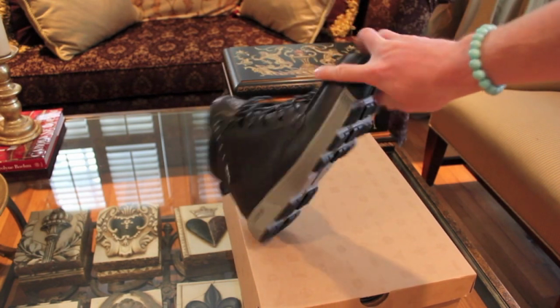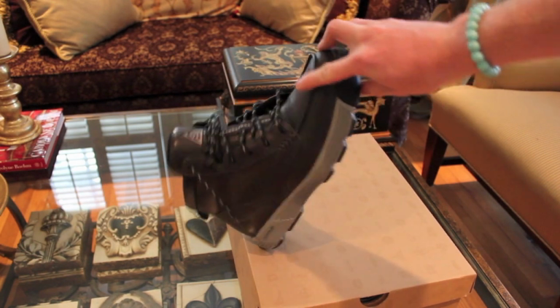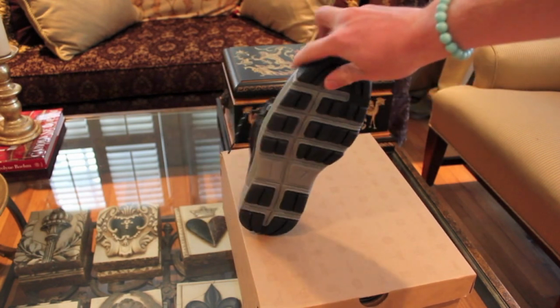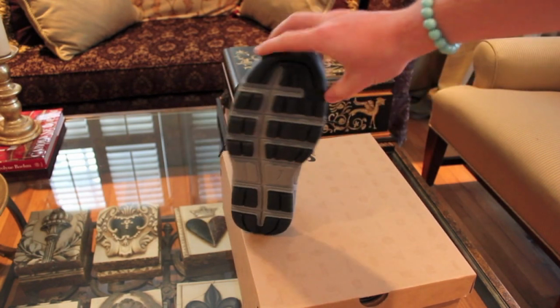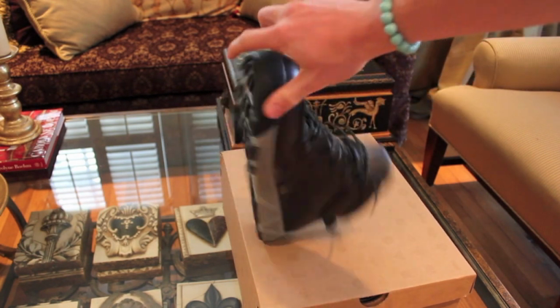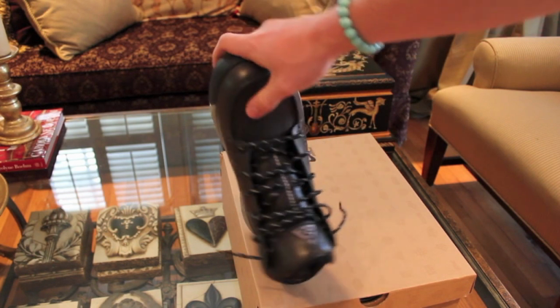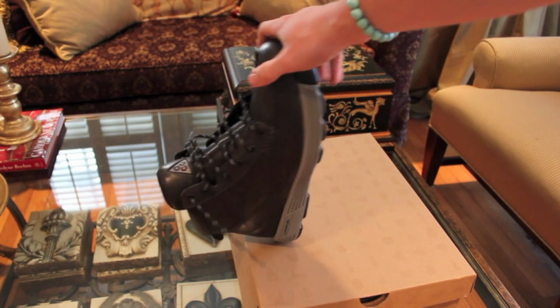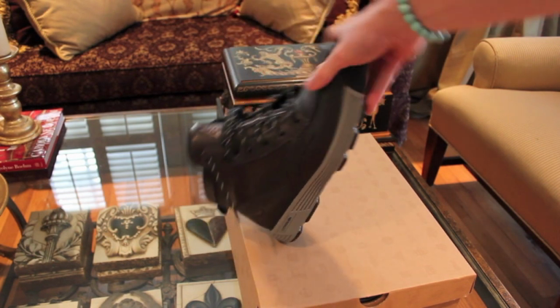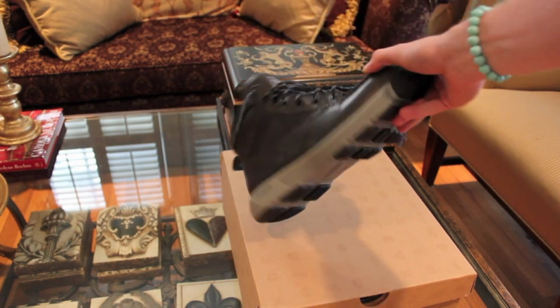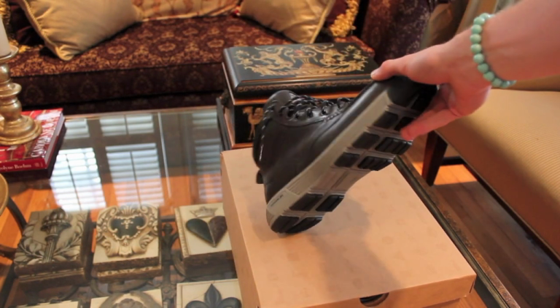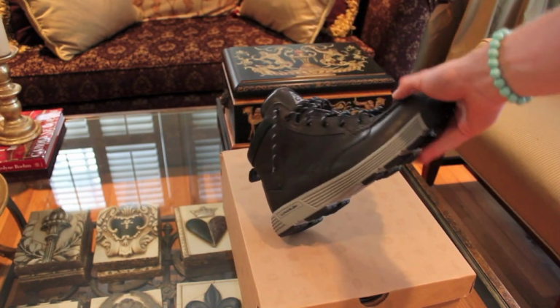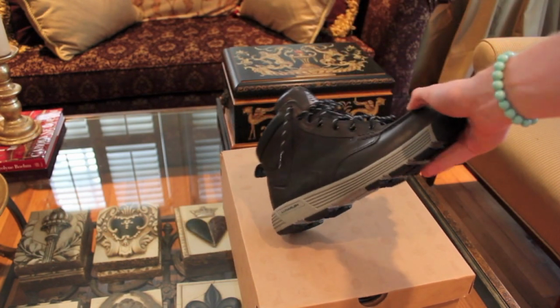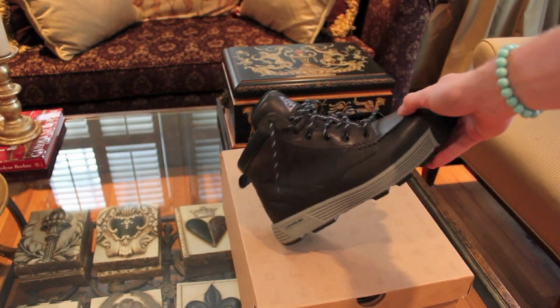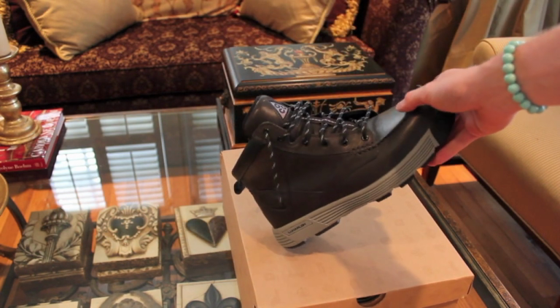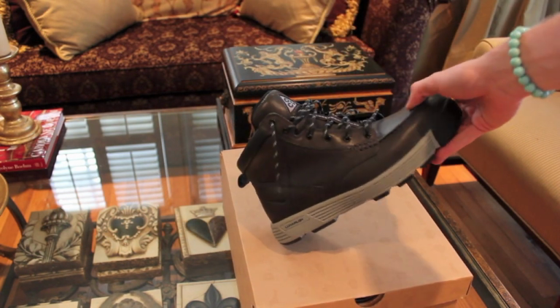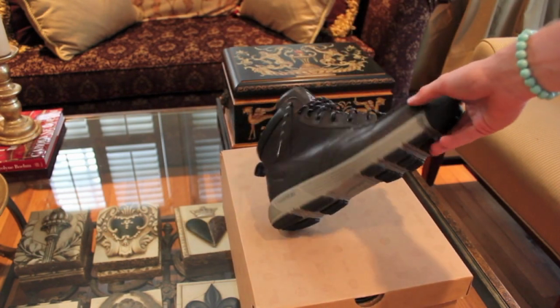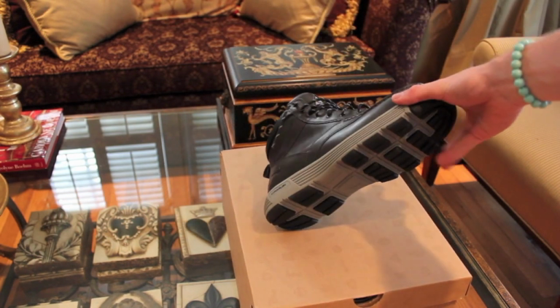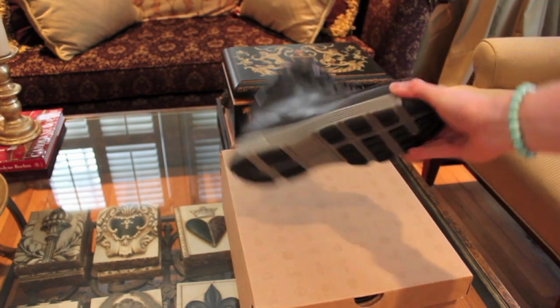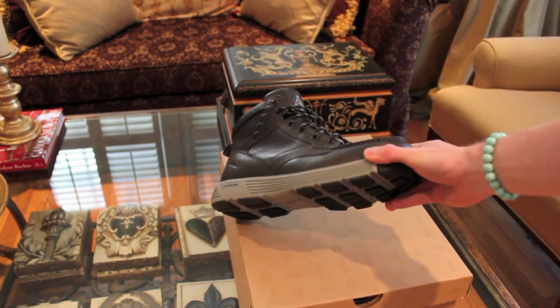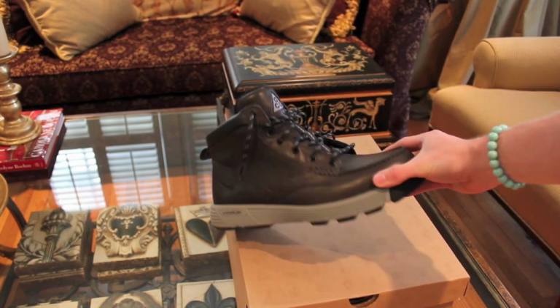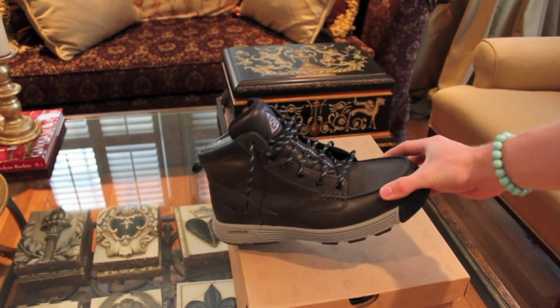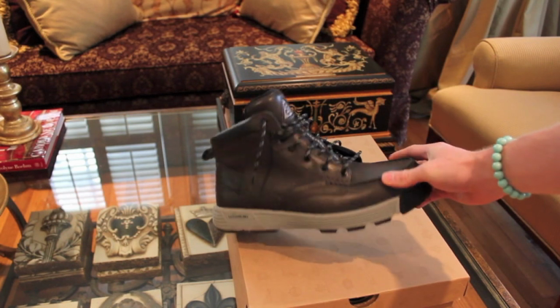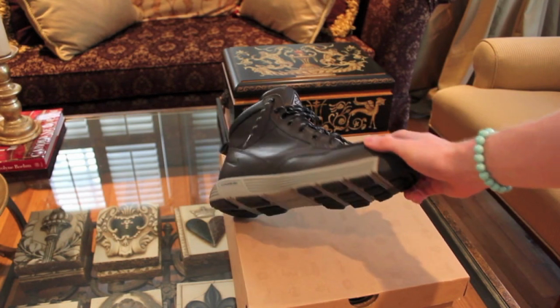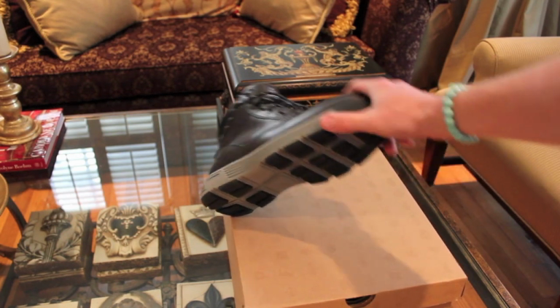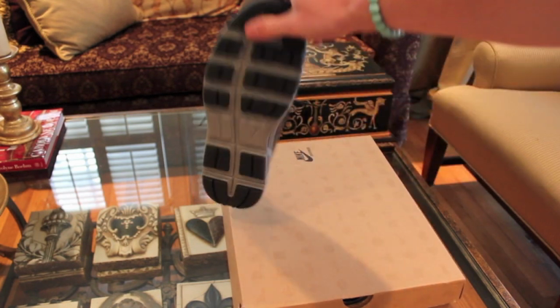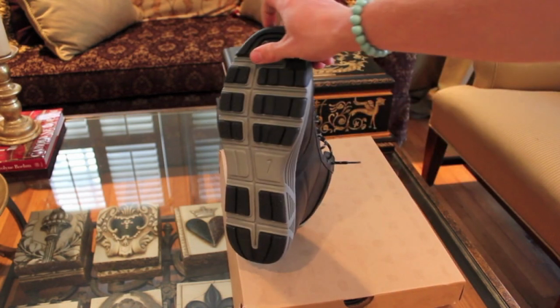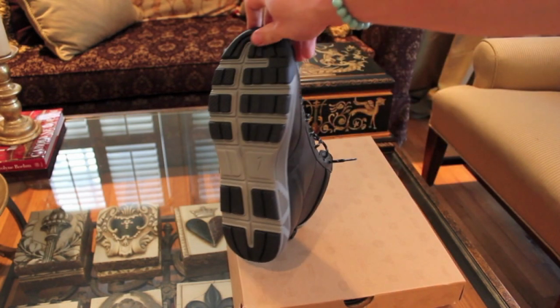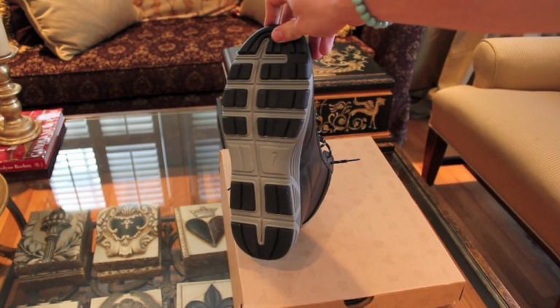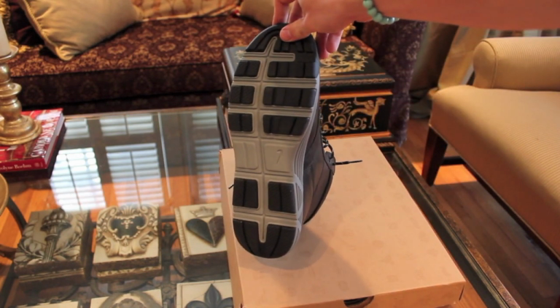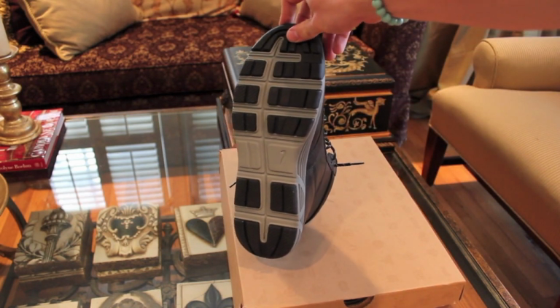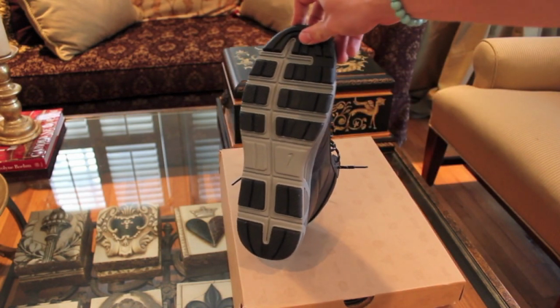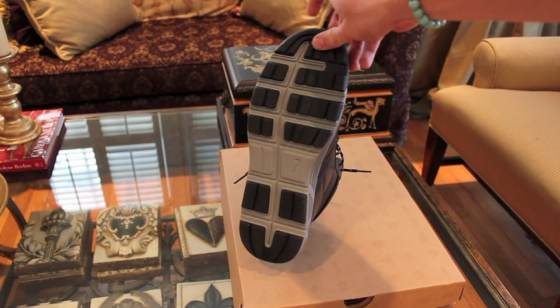Anyway, the streets are asphalt, so you have to have really sturdy boots, and it rains a lot. These are waterproof, which is awesome. And as you can see, the traction on there is pretty damn good.